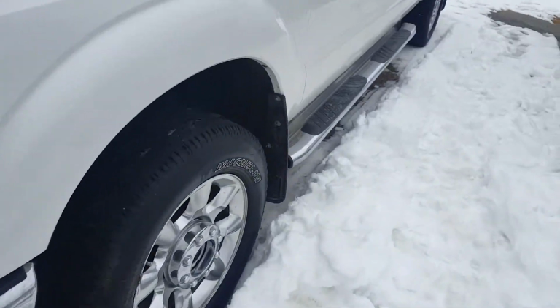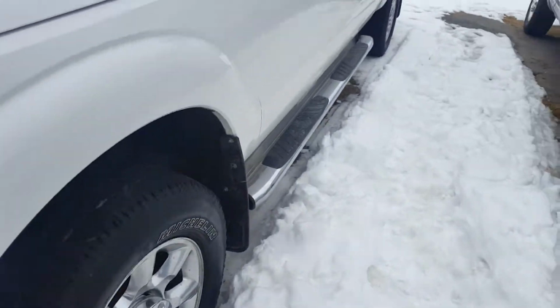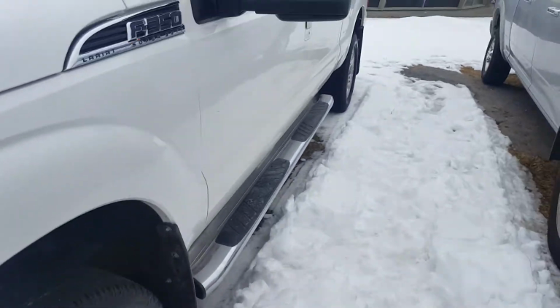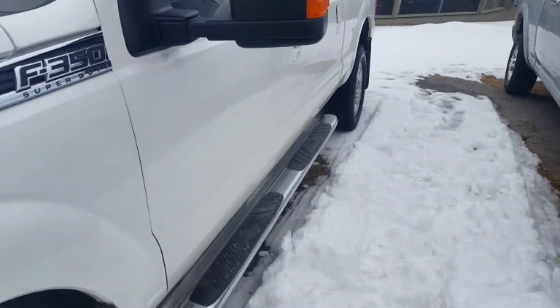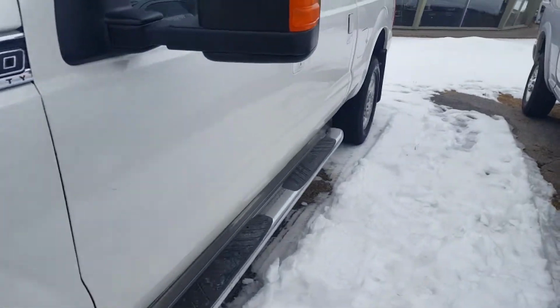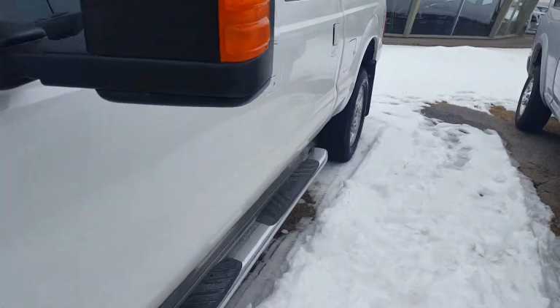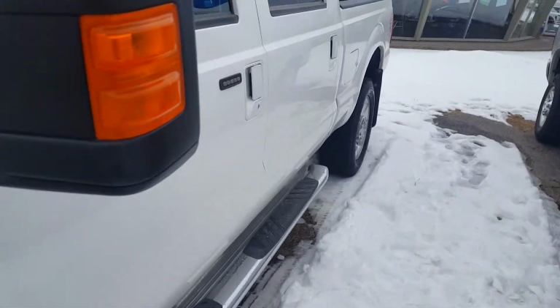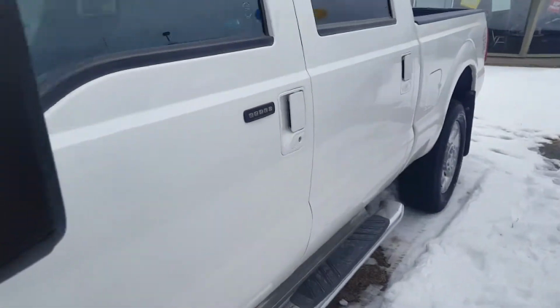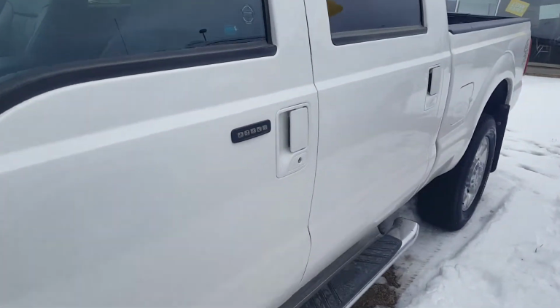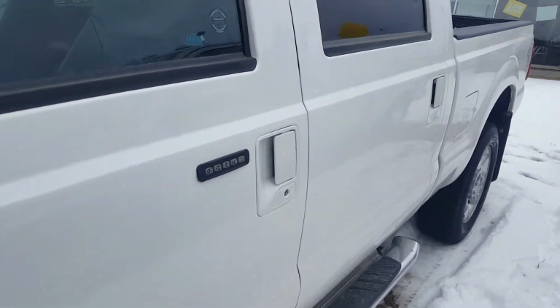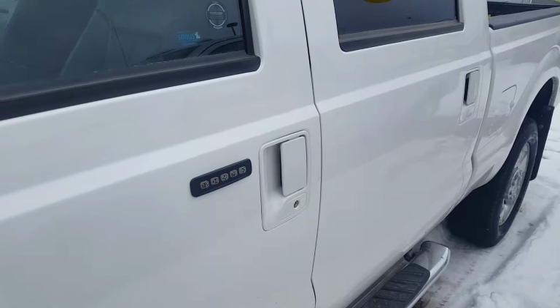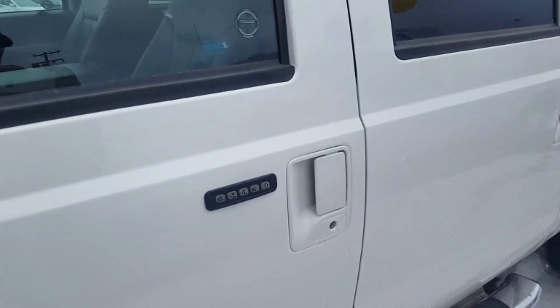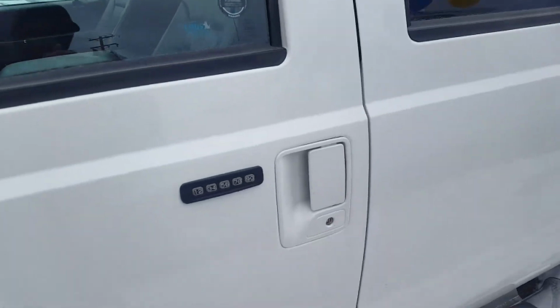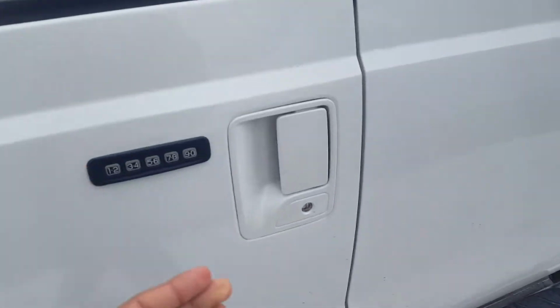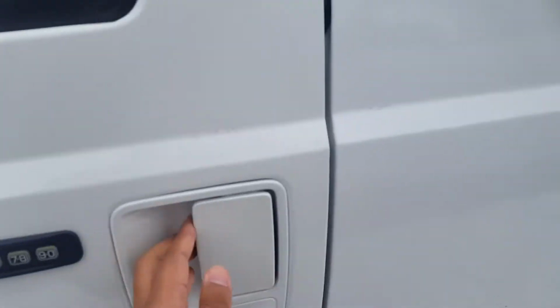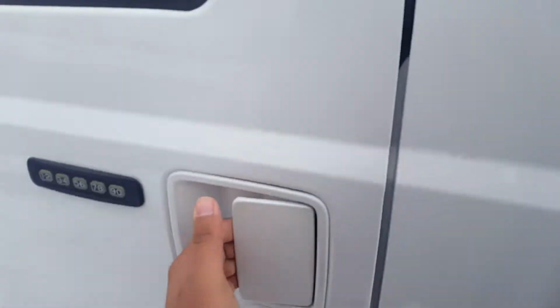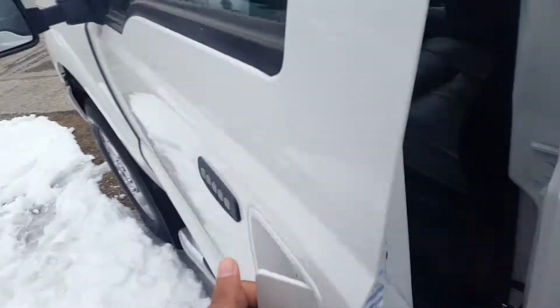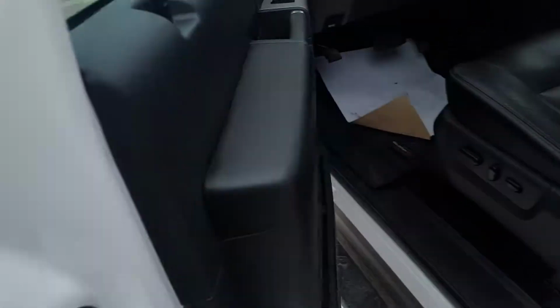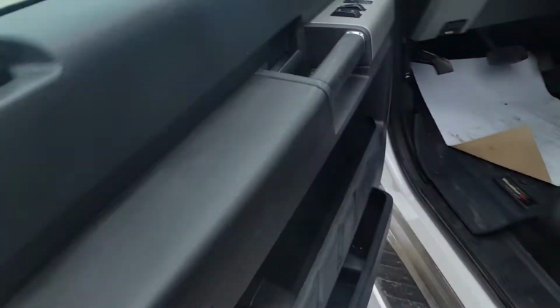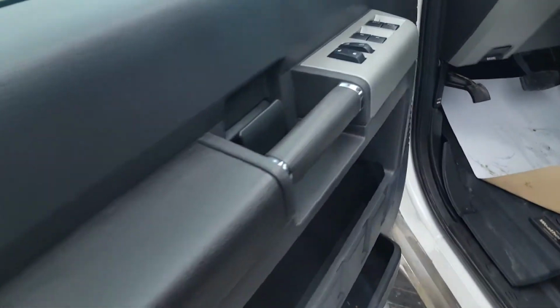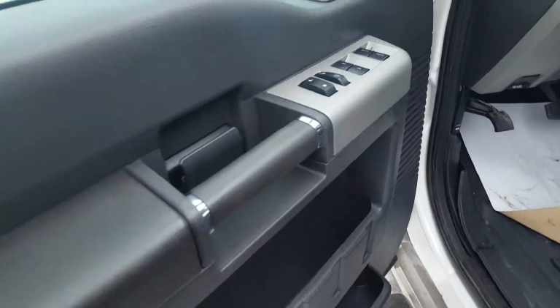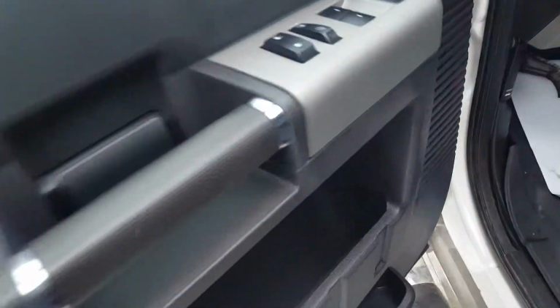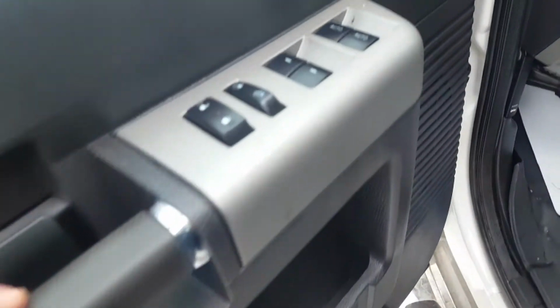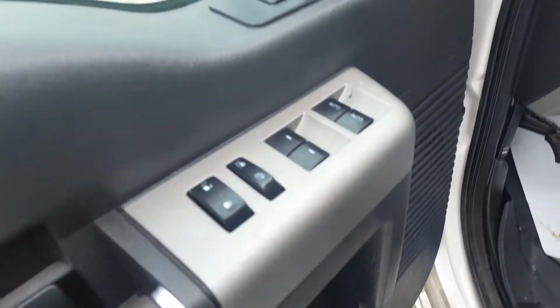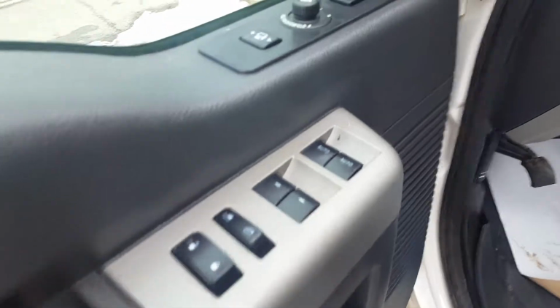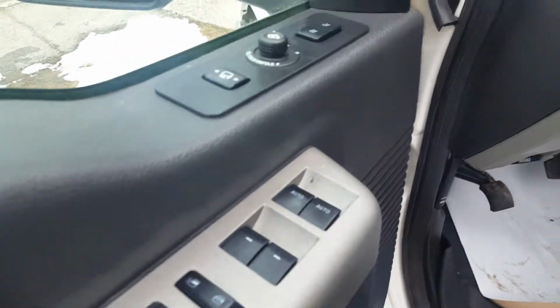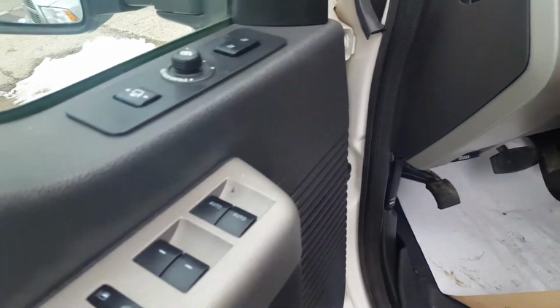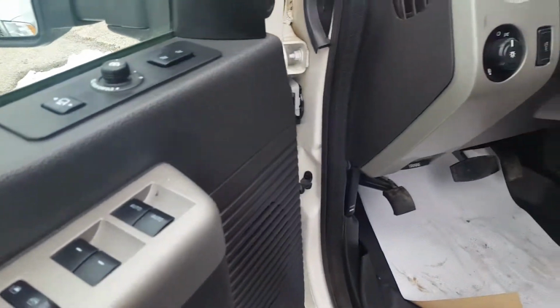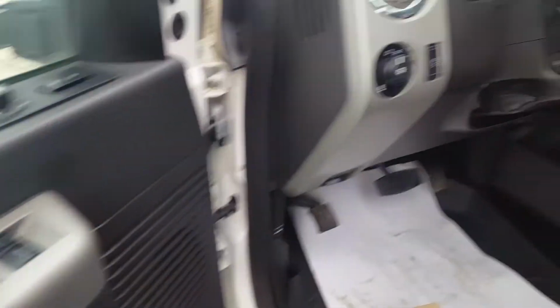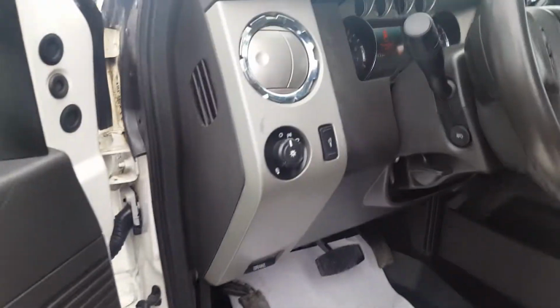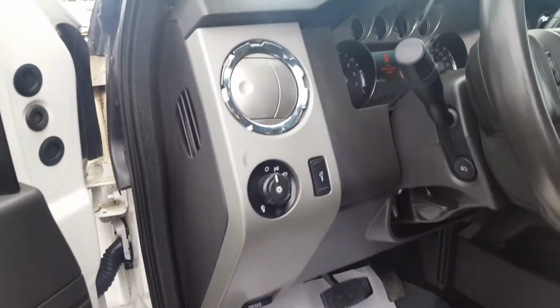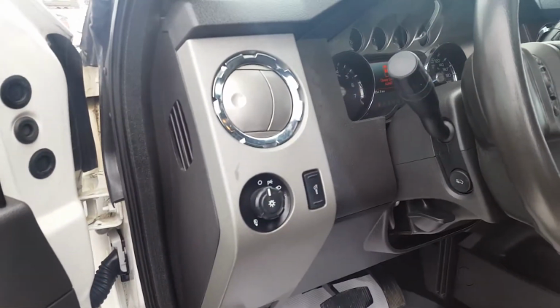You also have your step-up boards and your keypad entry as well as remote start on your keys. Inside your driver's side door panel you have power windows, power mirrors, power locks, and automatic headlights.